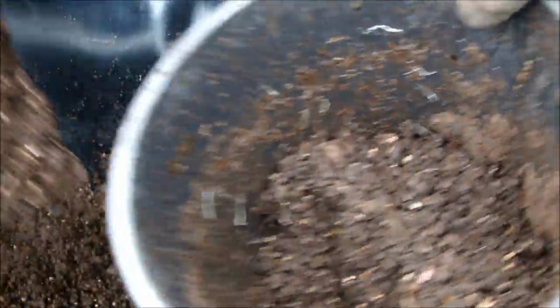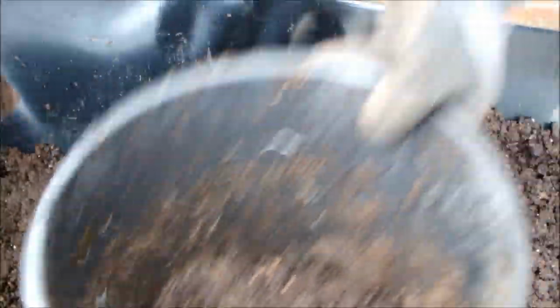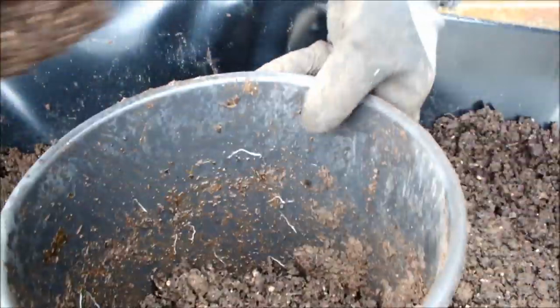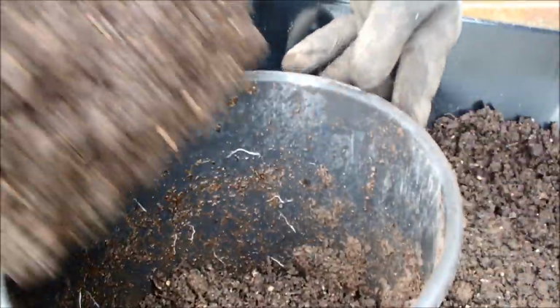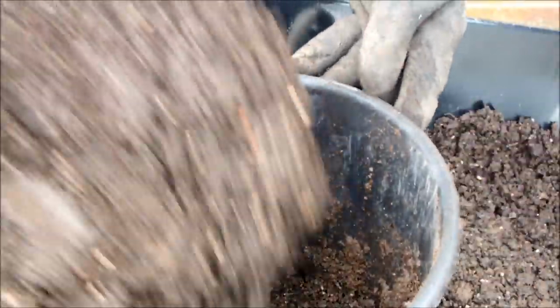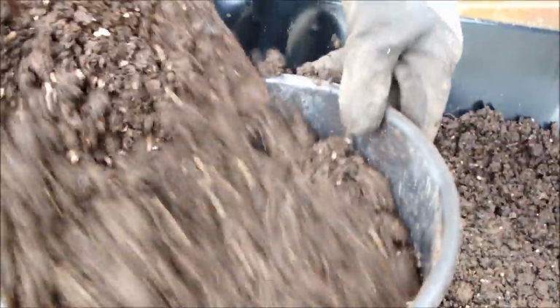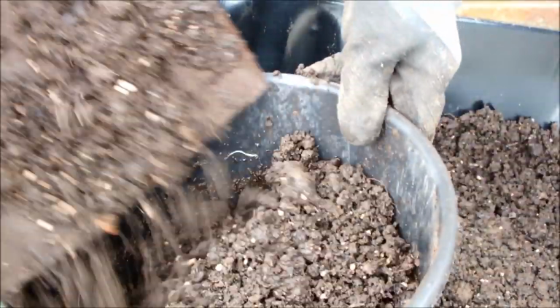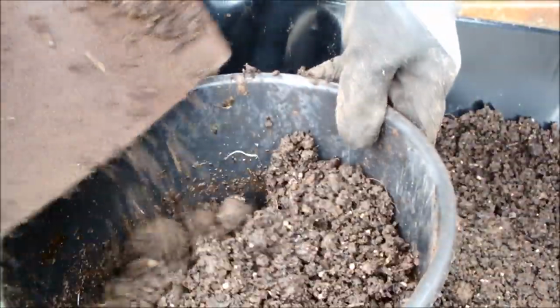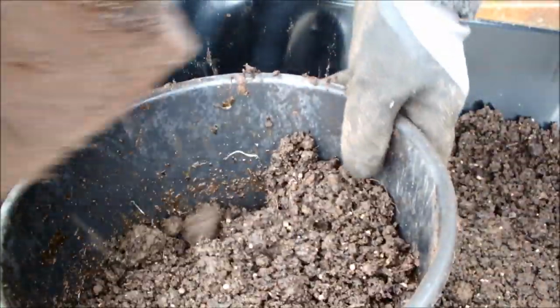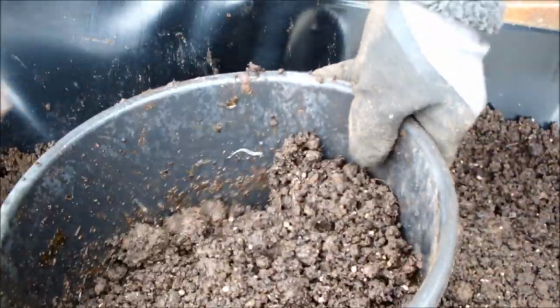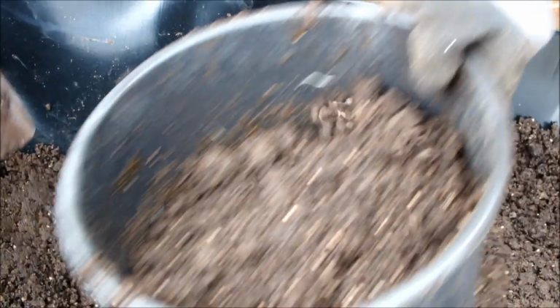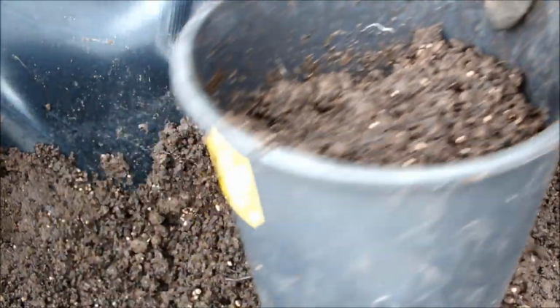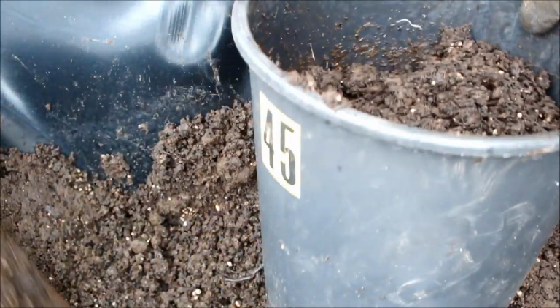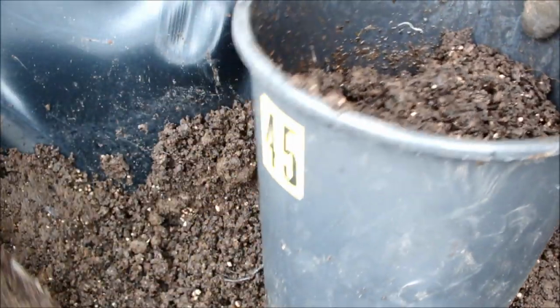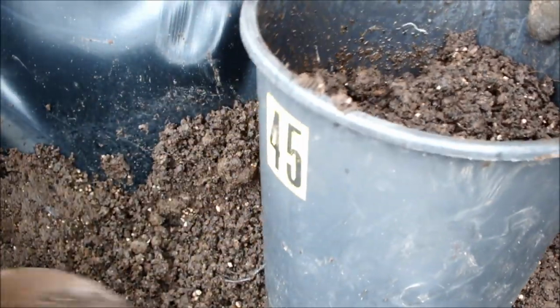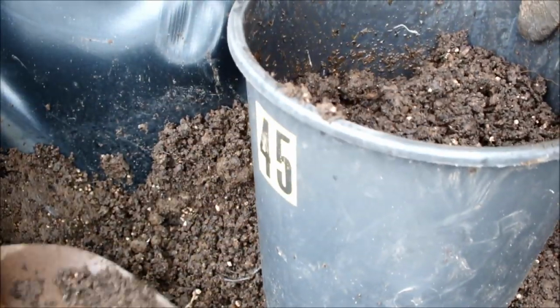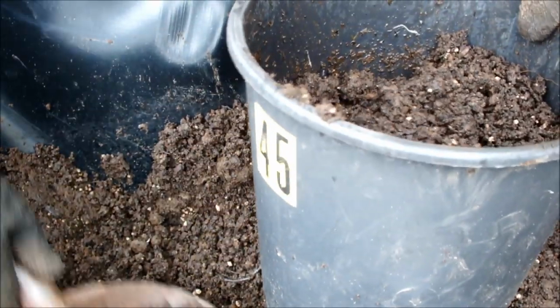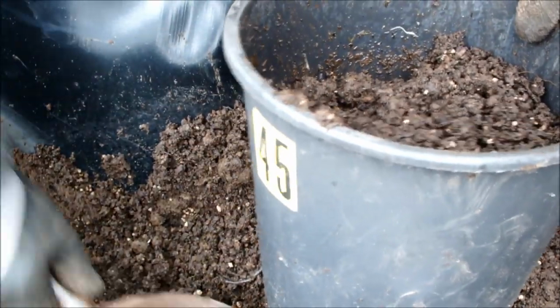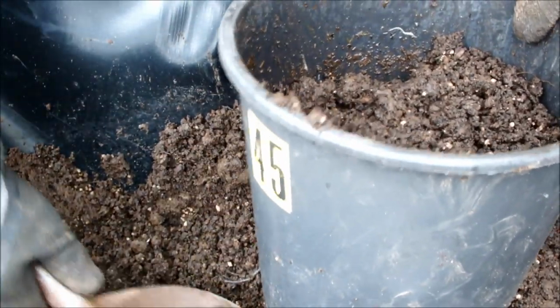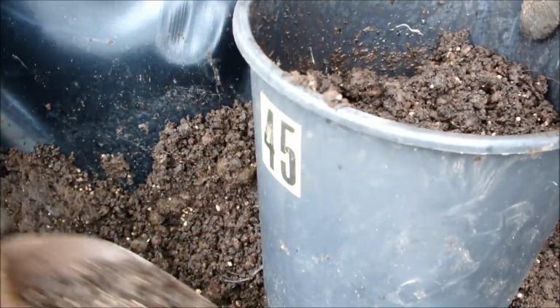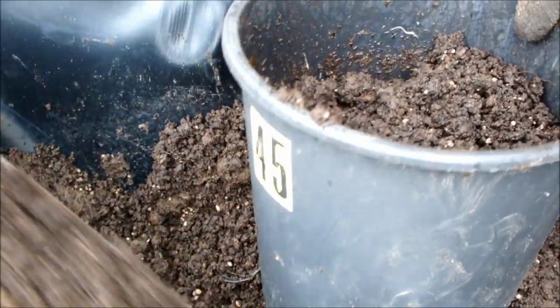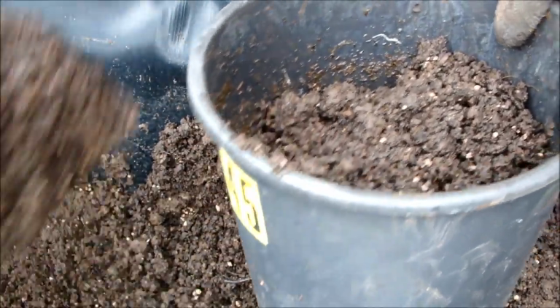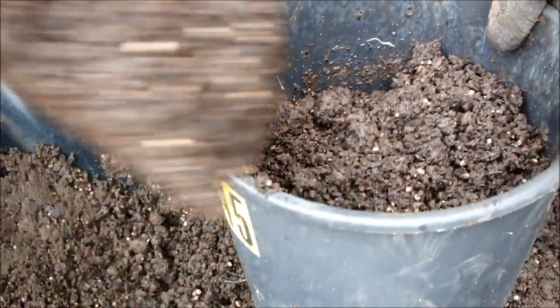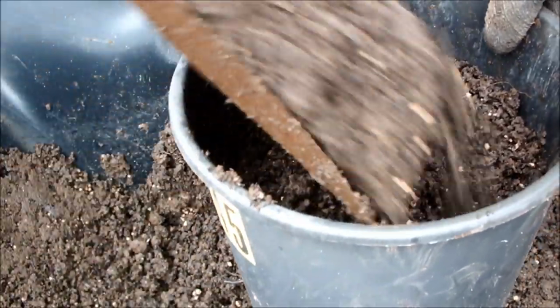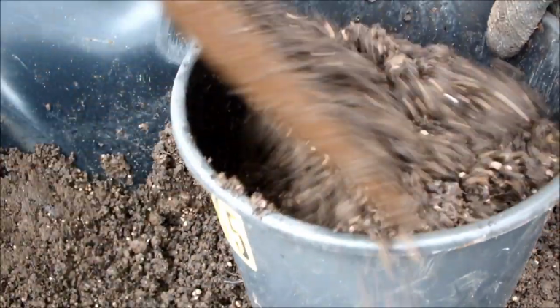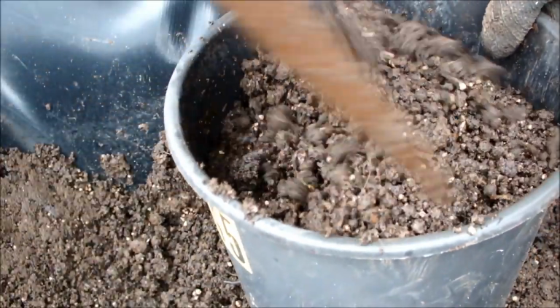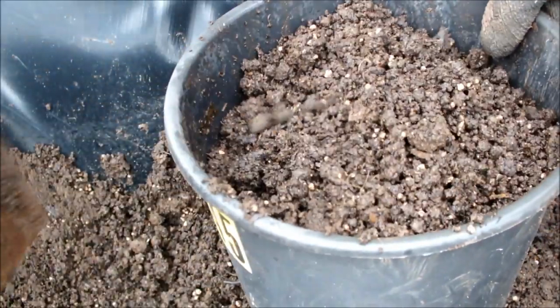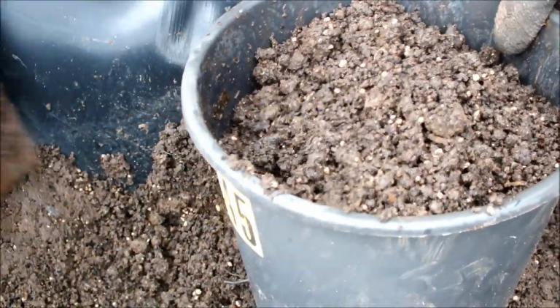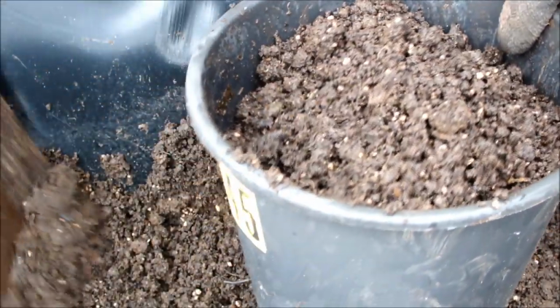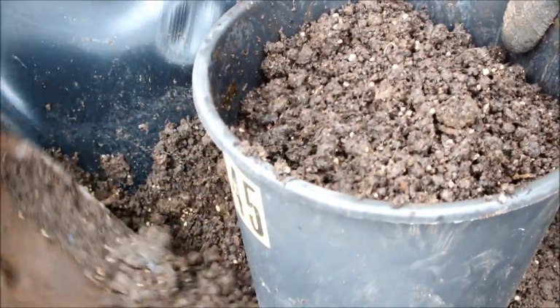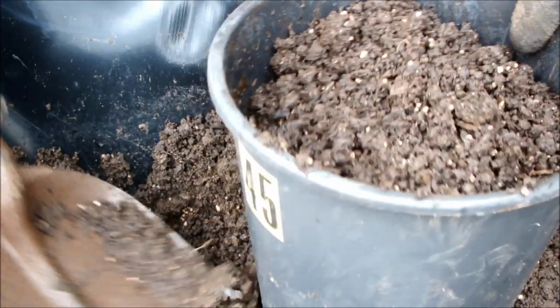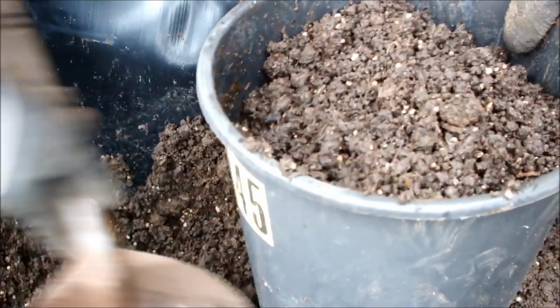And no doubt there will be other baby worms in this soil that we can't actually see because they're in the soil.